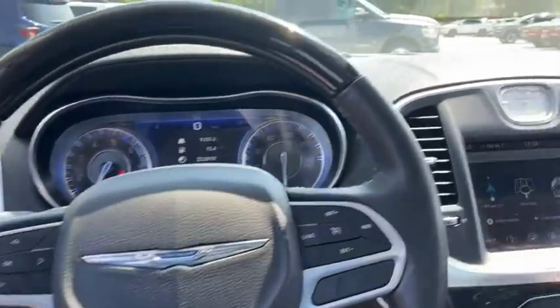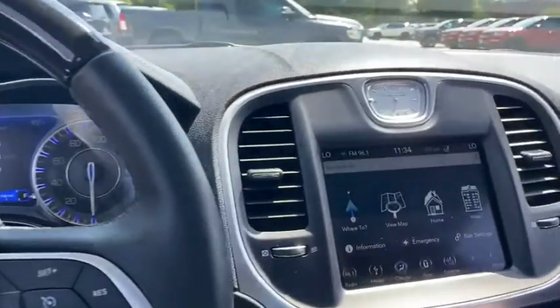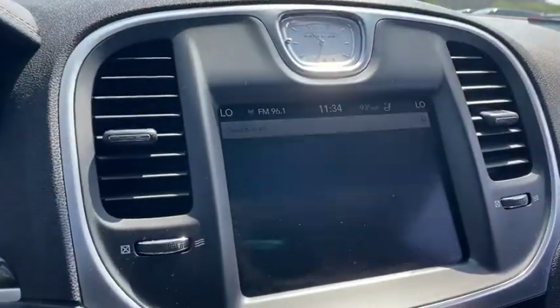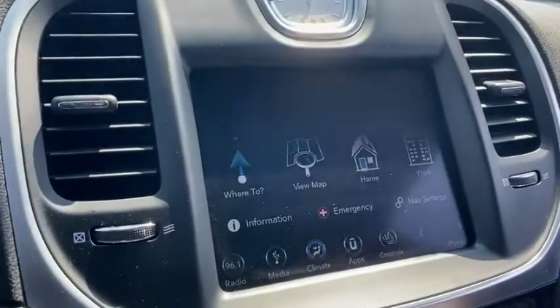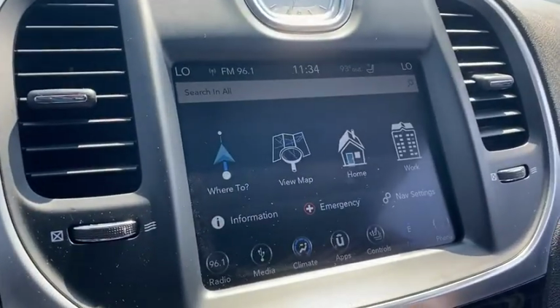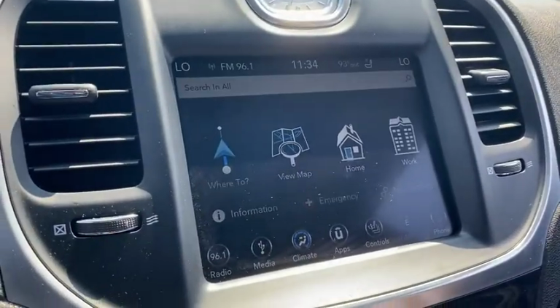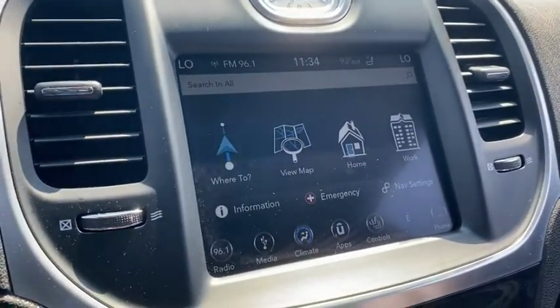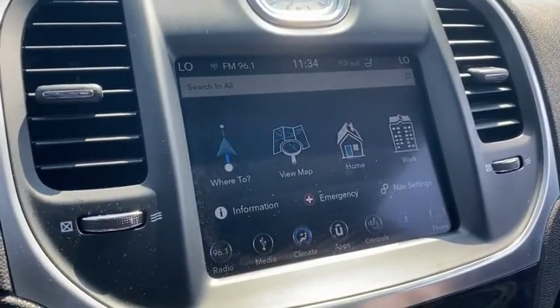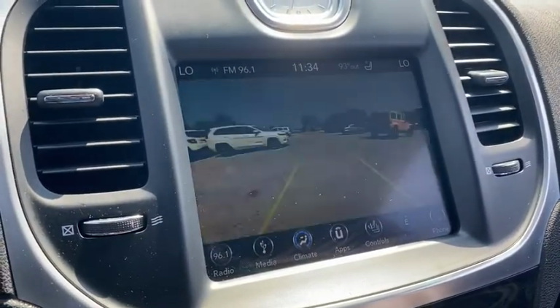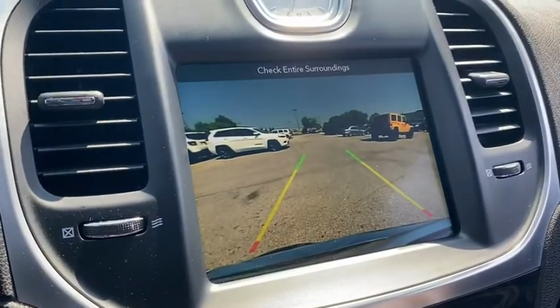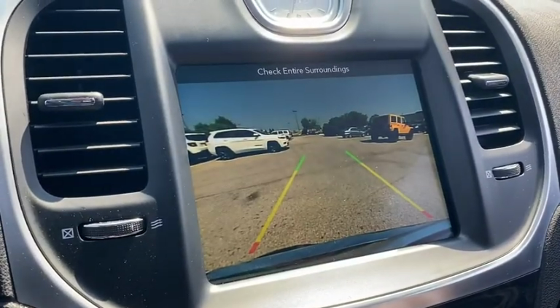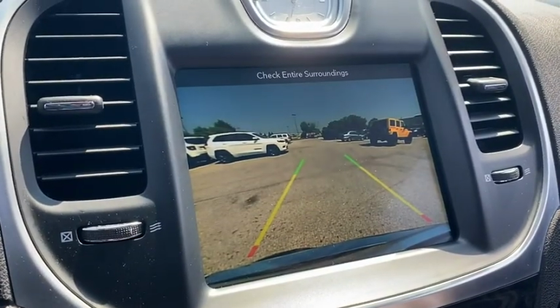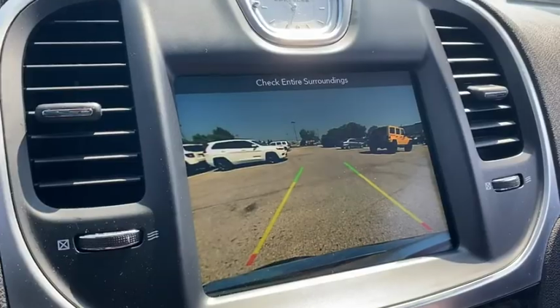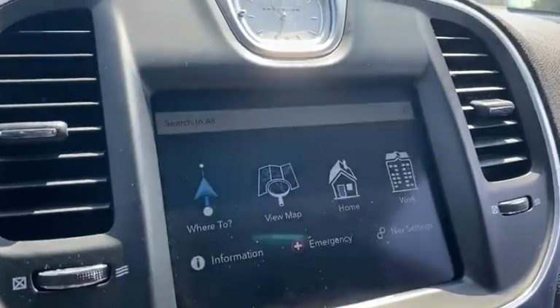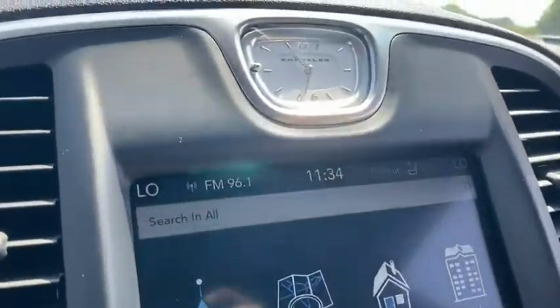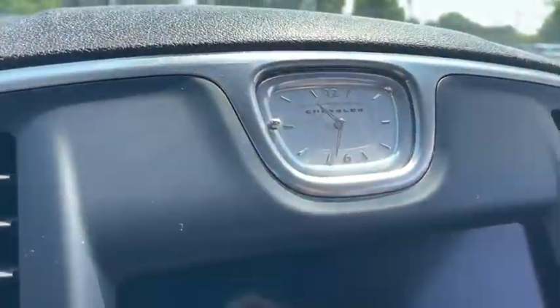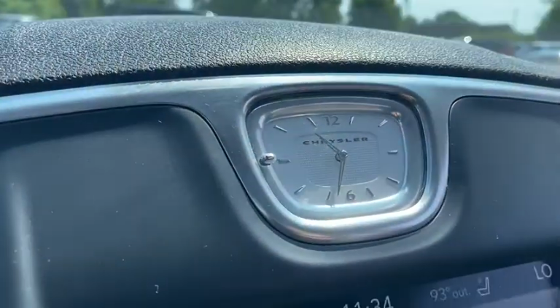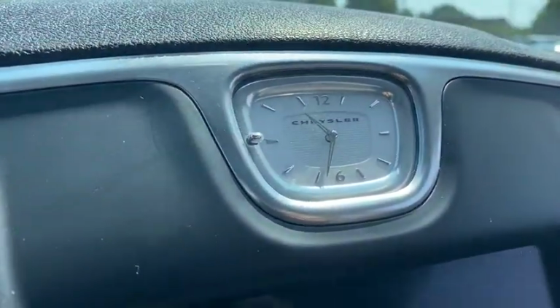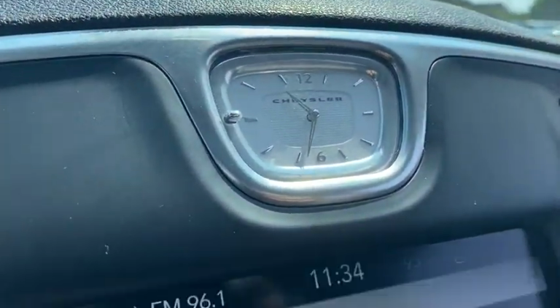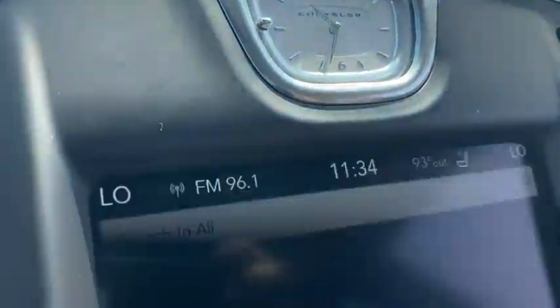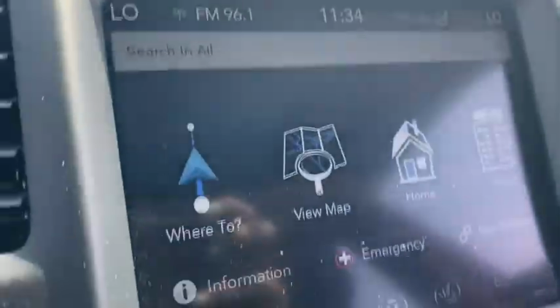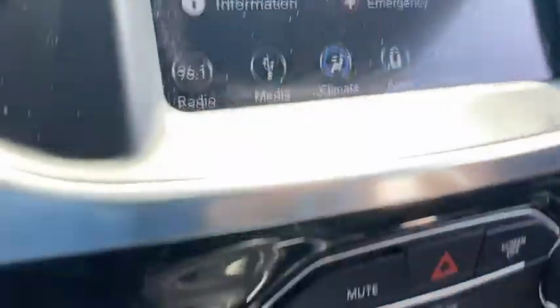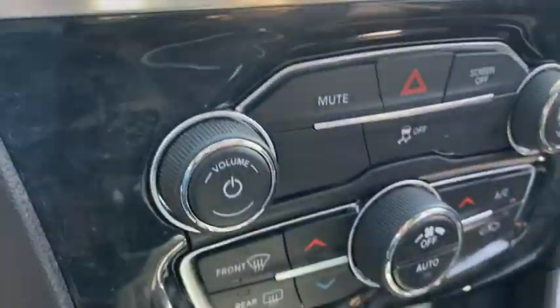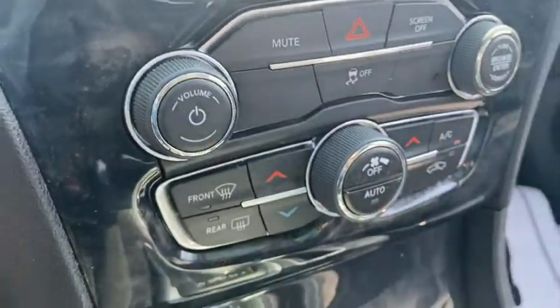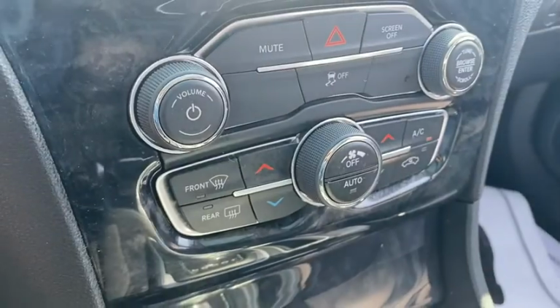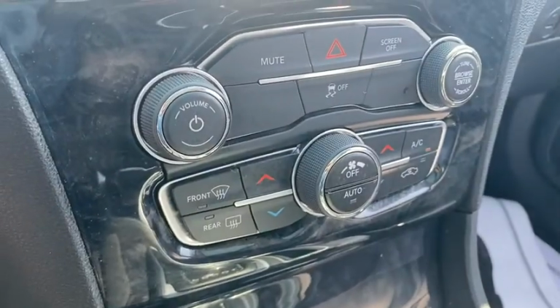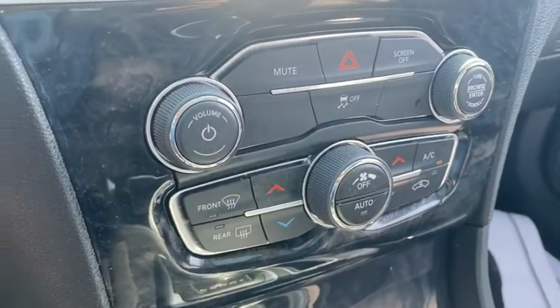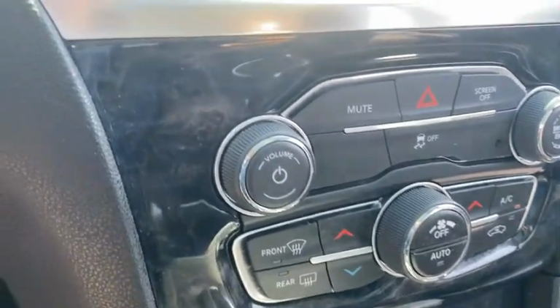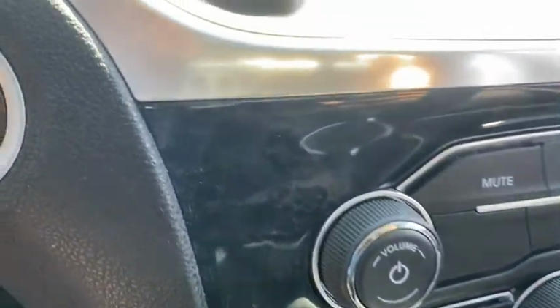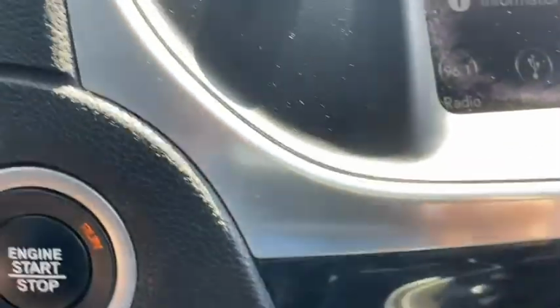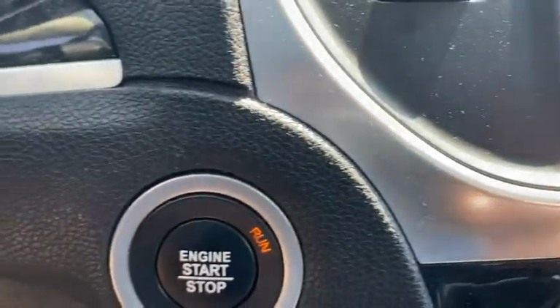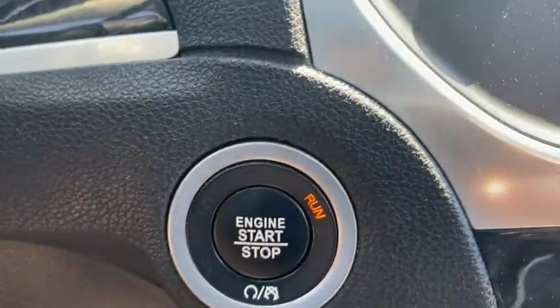Power windows, electronic stability control, fog lights, security system, compass, heated steering wheel, rear window defroster, trip computer, heated front seats, overhead console, panic alarm. Come take a test drive today.